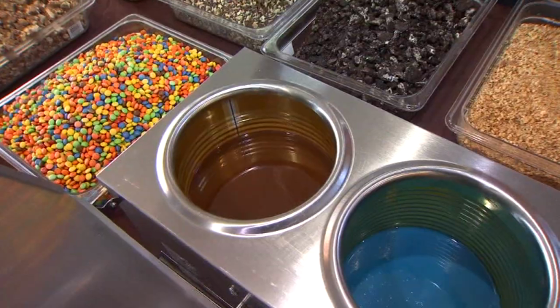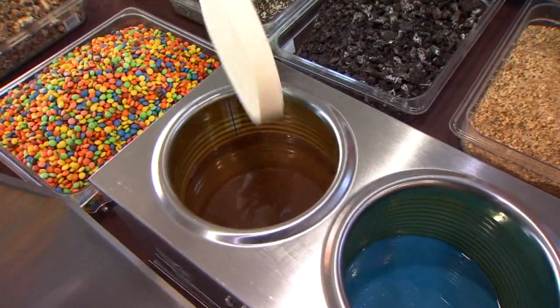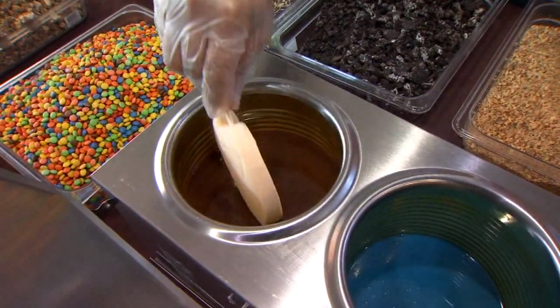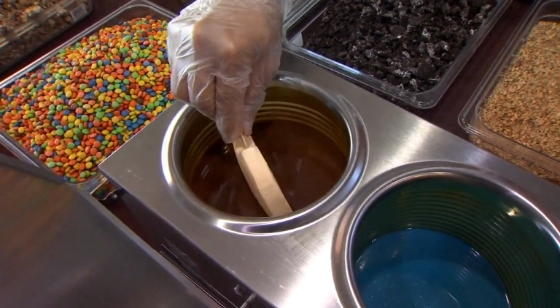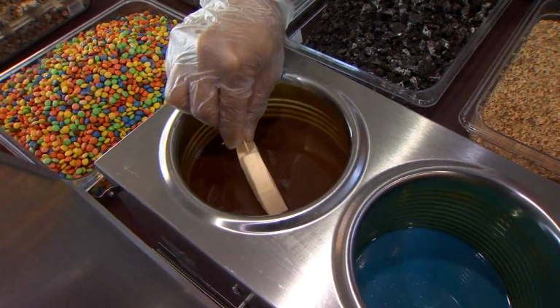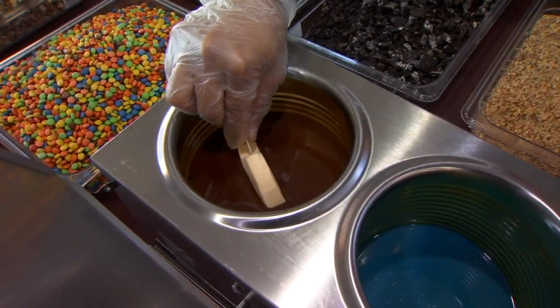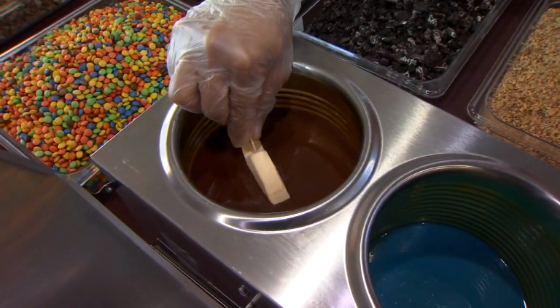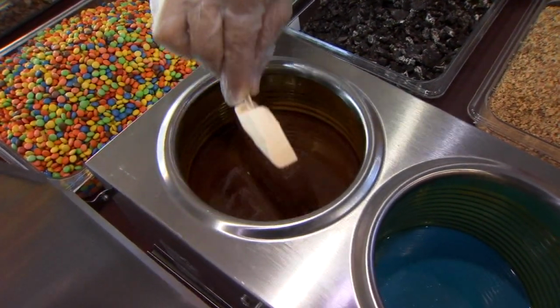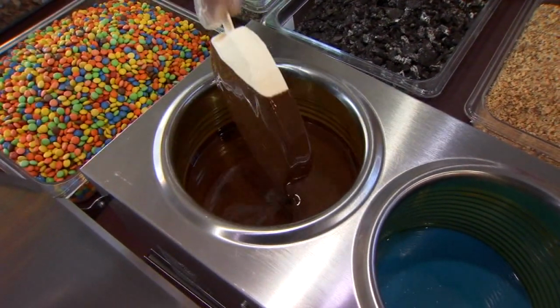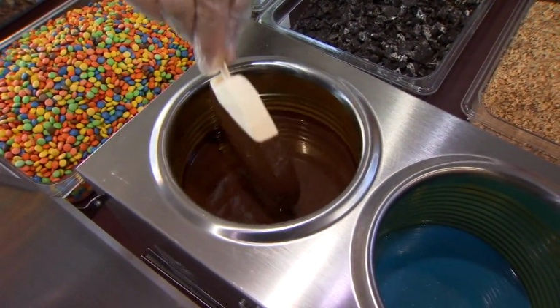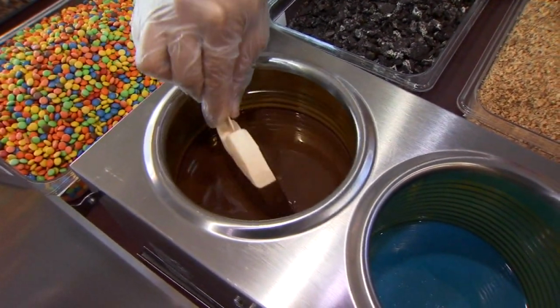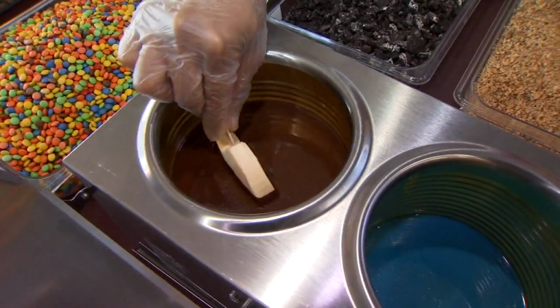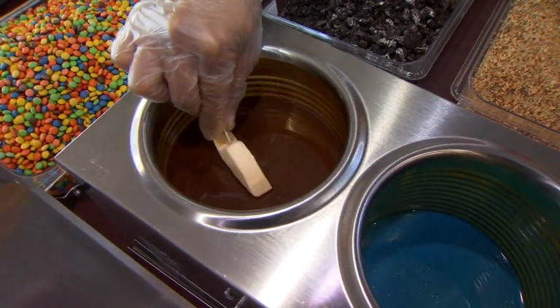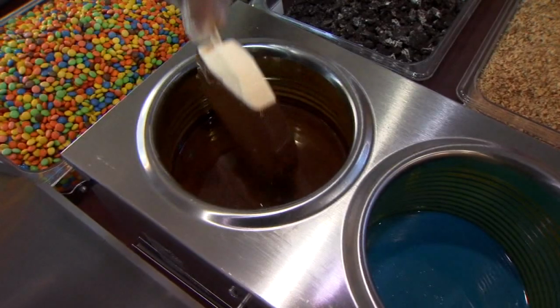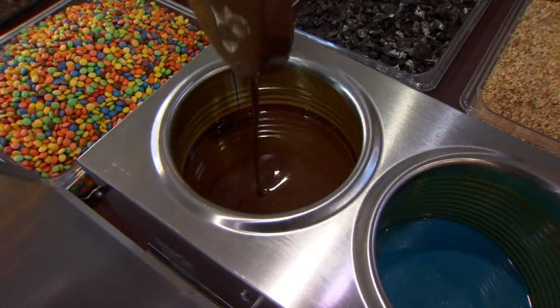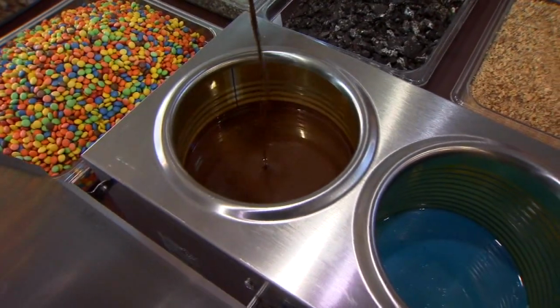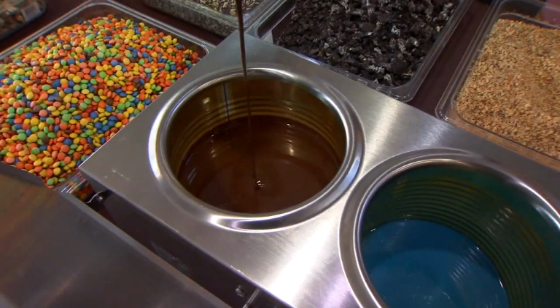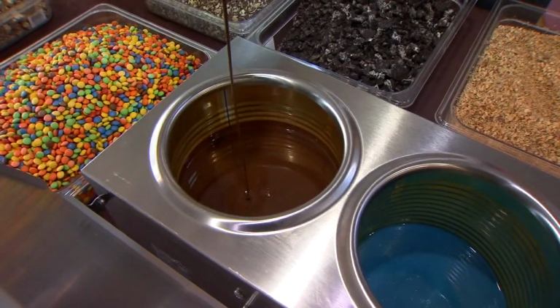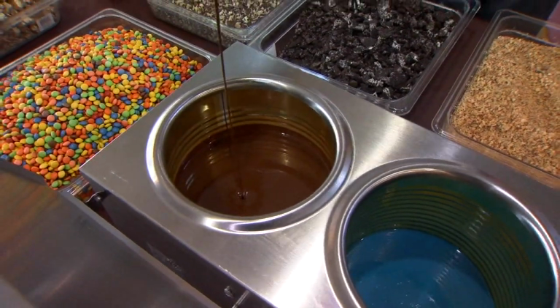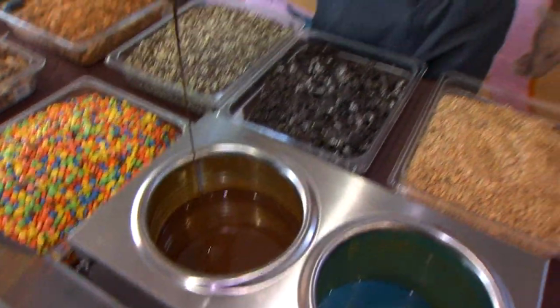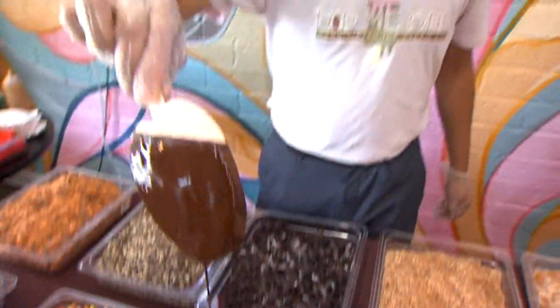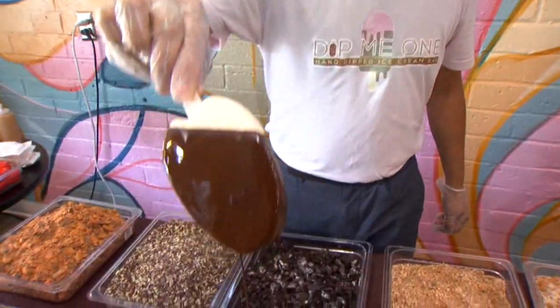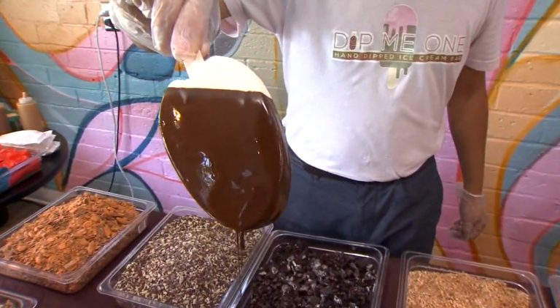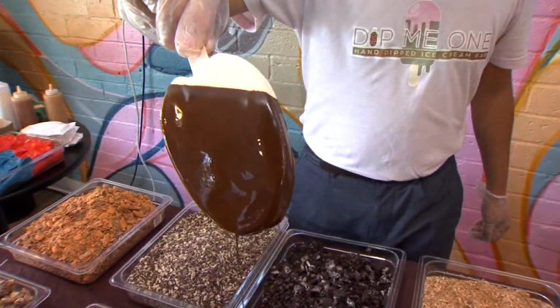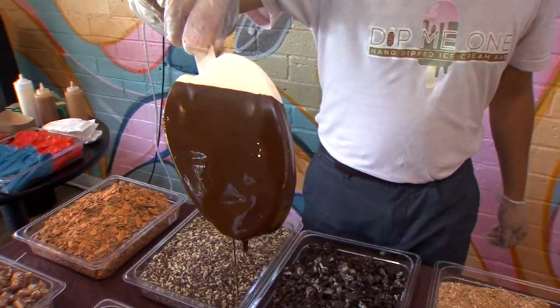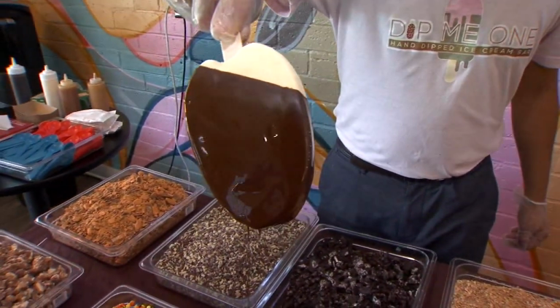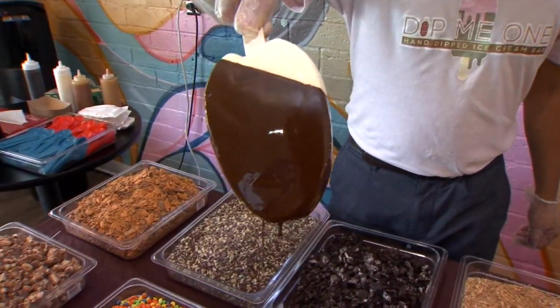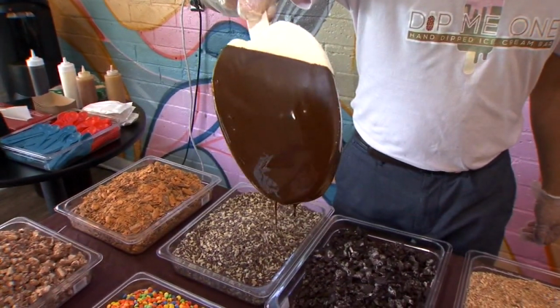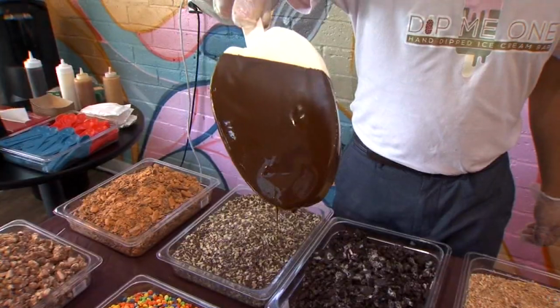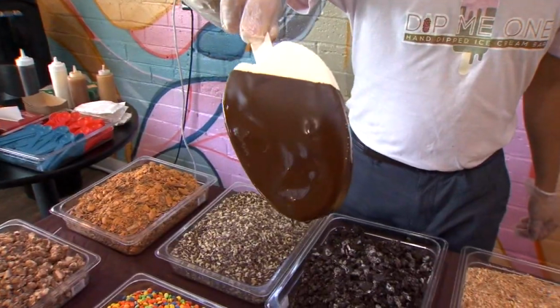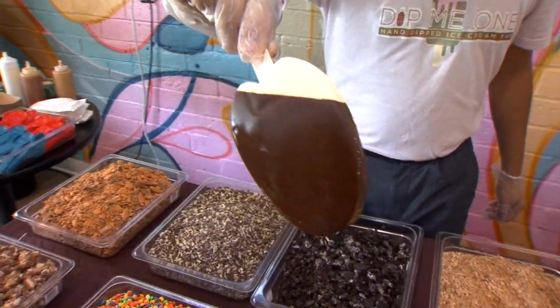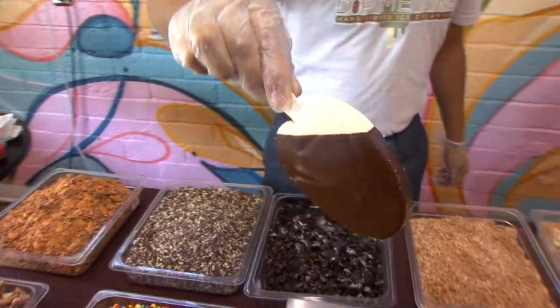Vejar says if customers can dream it, they can satisfy their sweet tooth. He says this treat is one where it's okay to double dip. The Valley resident's inspiration actually came from a childhood favorite.